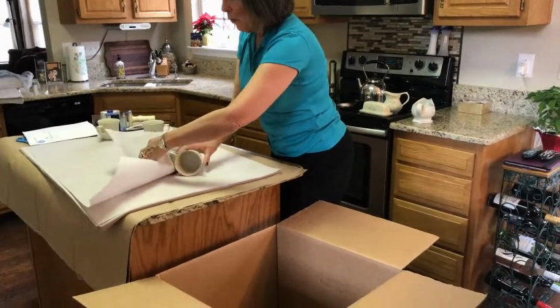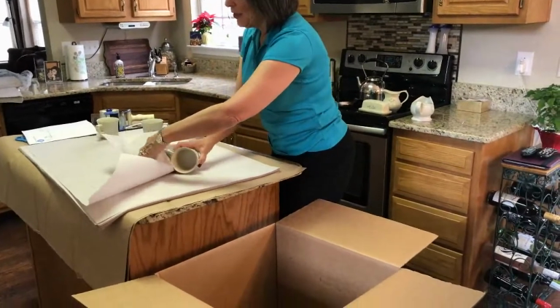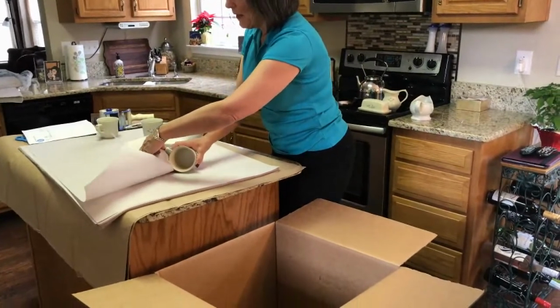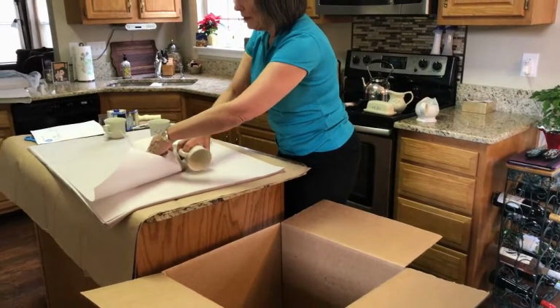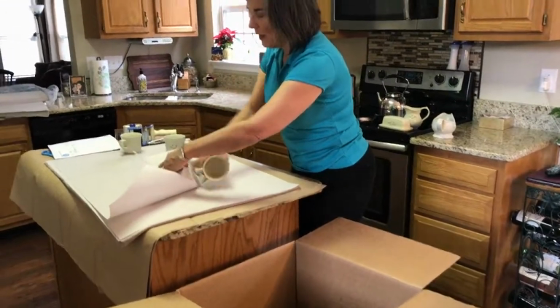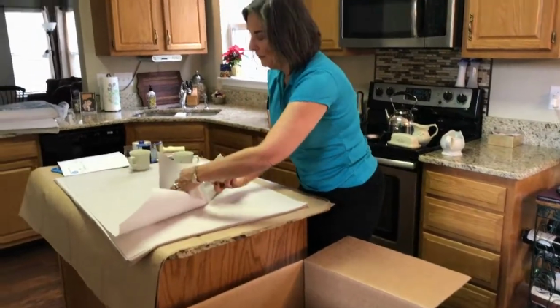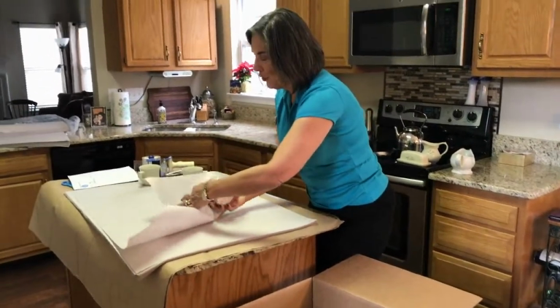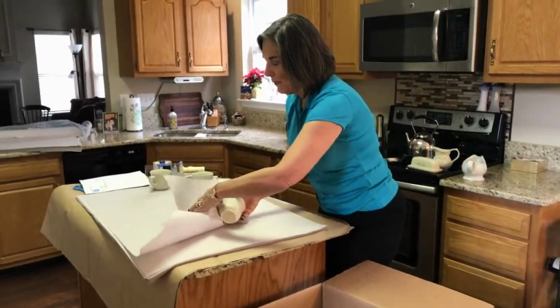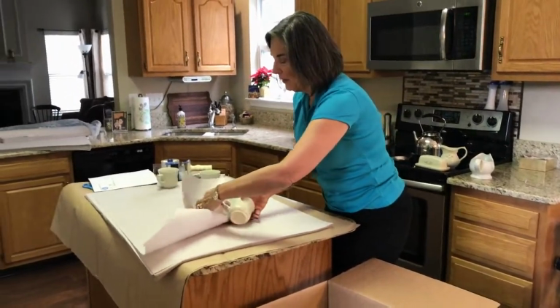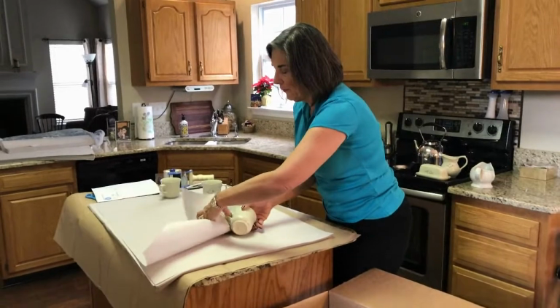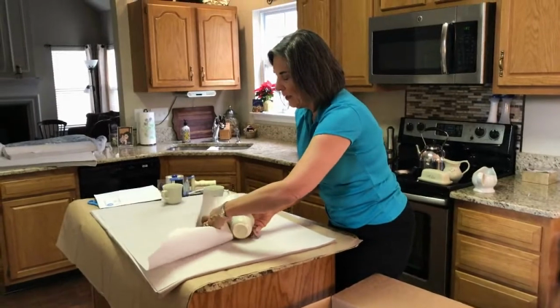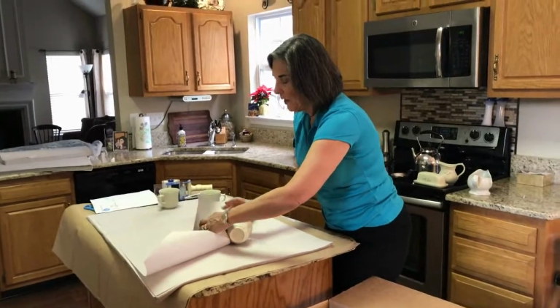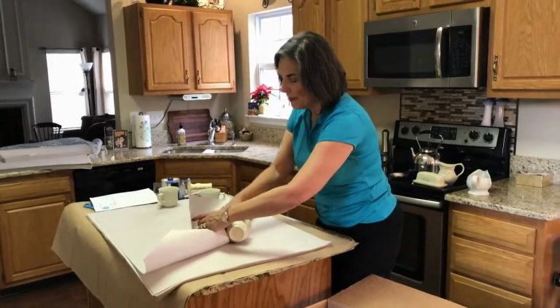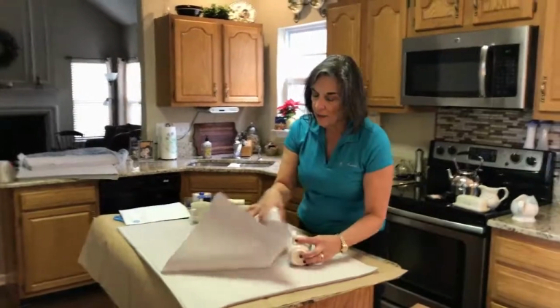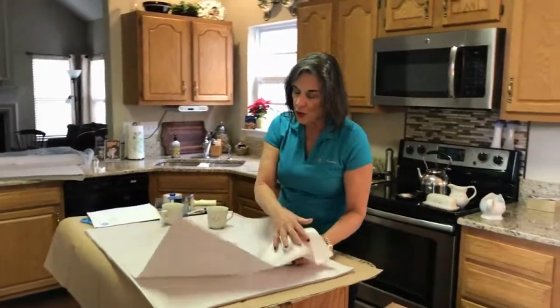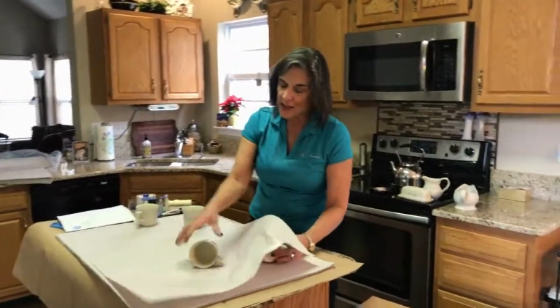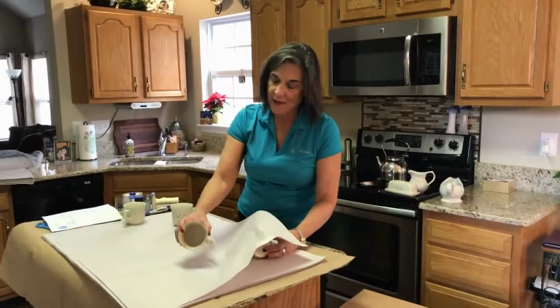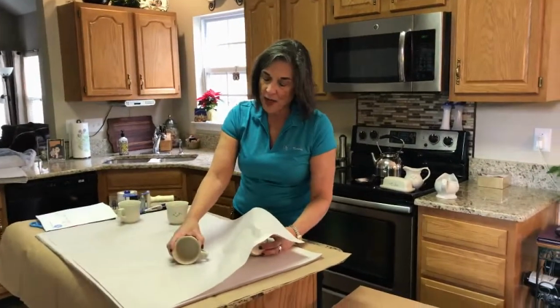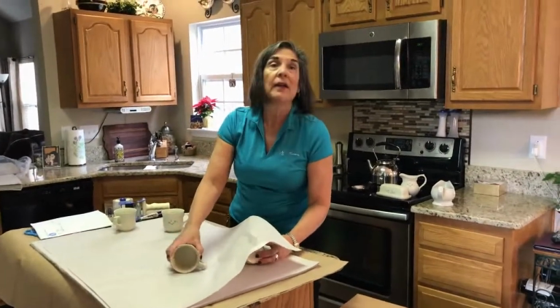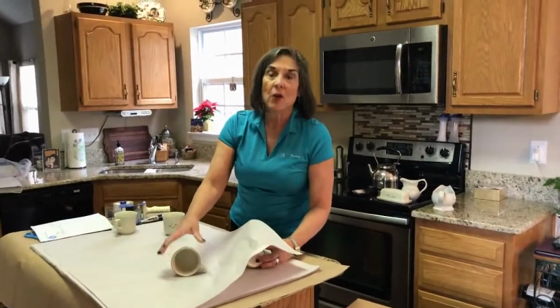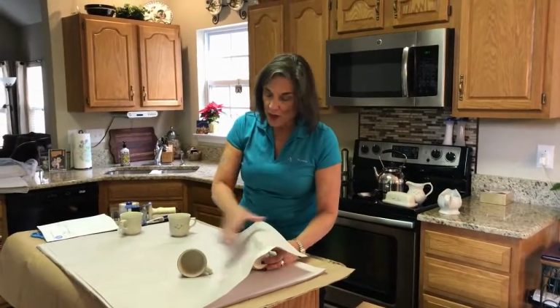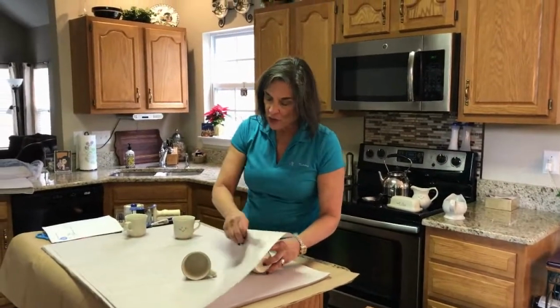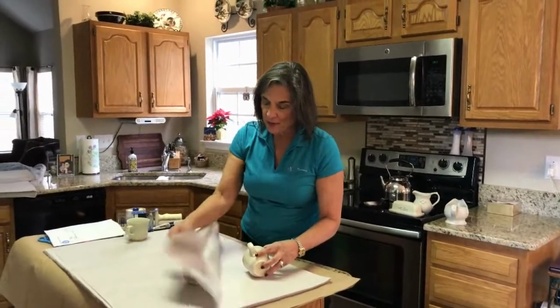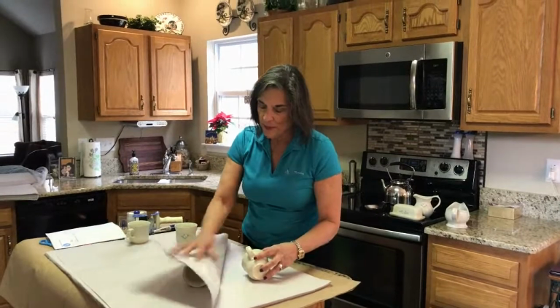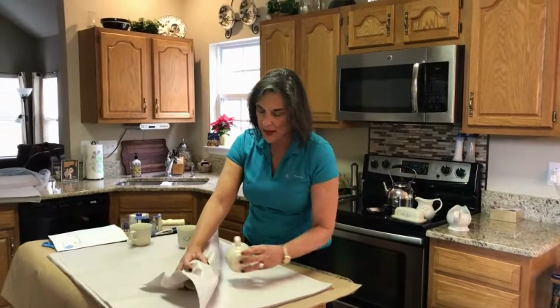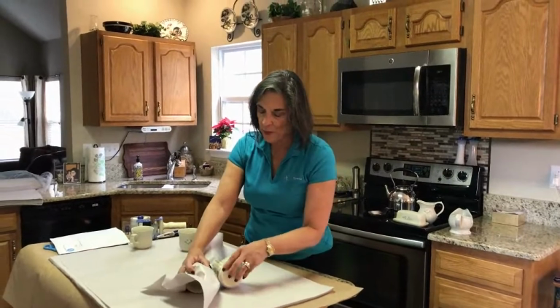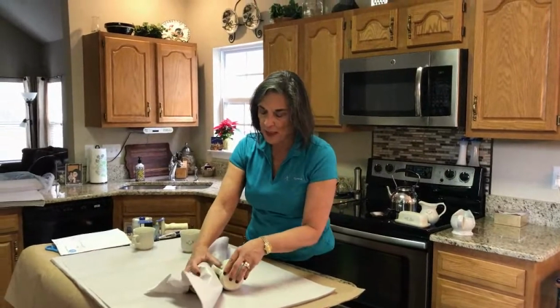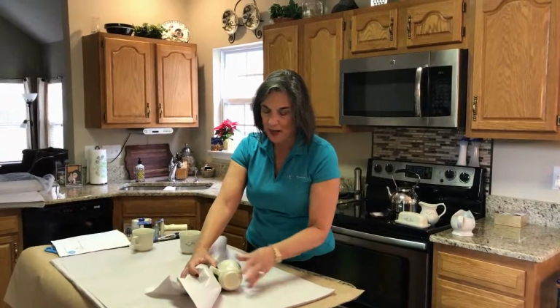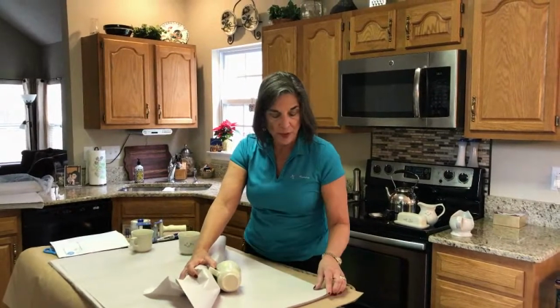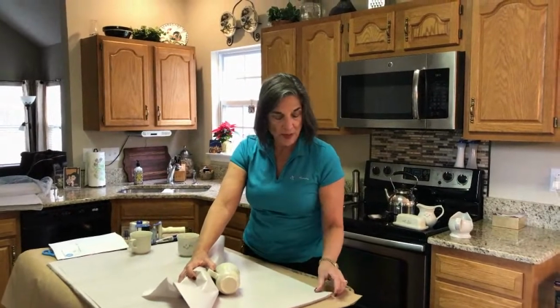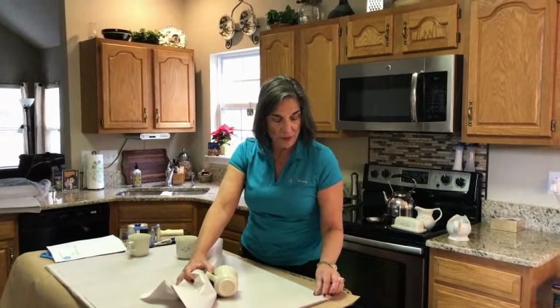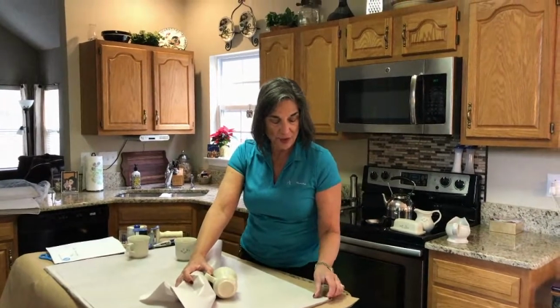We're going to try something a little different here with the cups. If you look closely, I have one going one direction with a piece of paper in between and the other one going in the other direction.